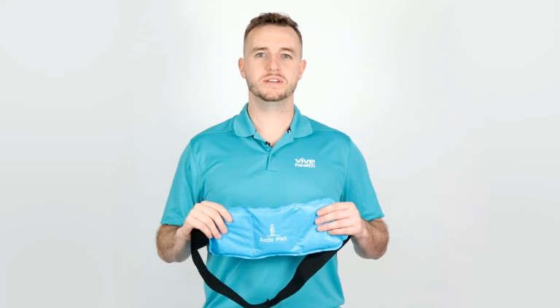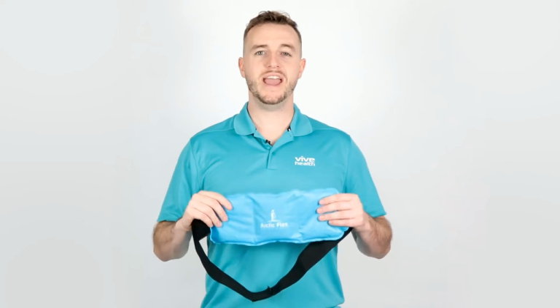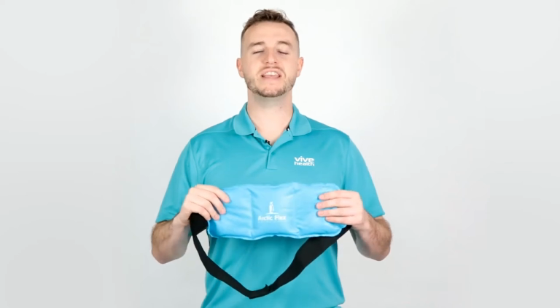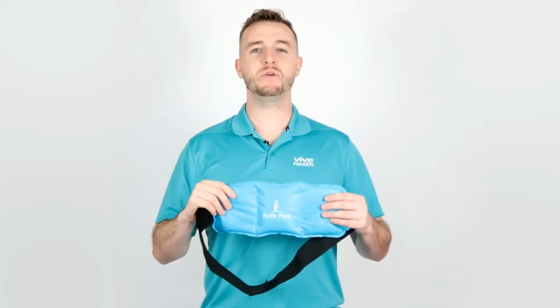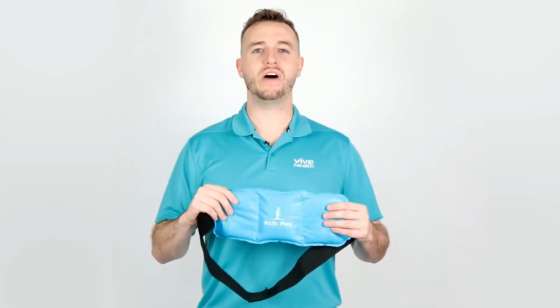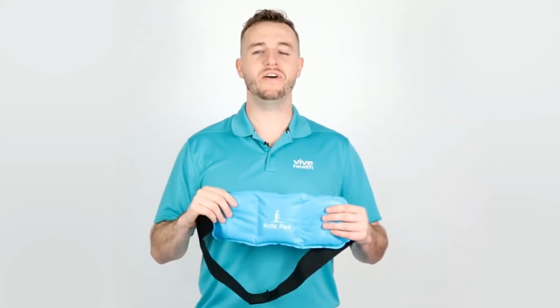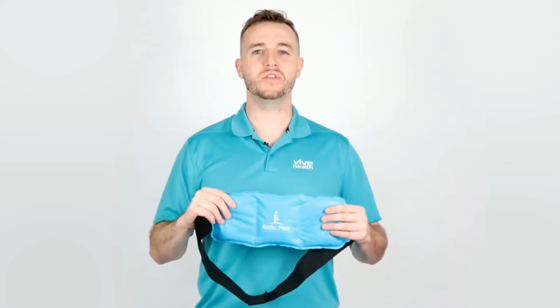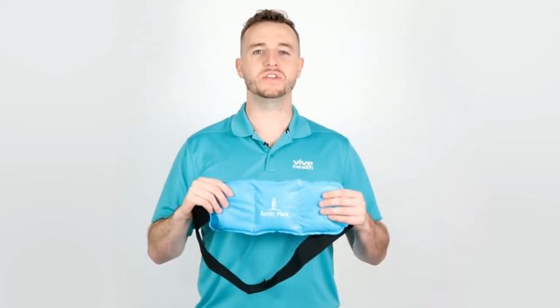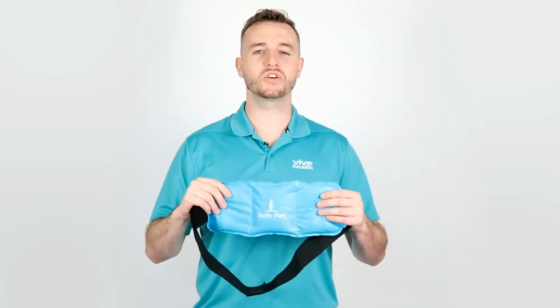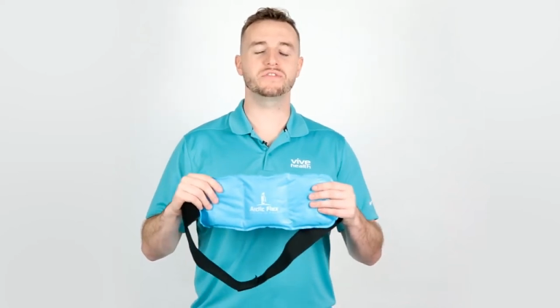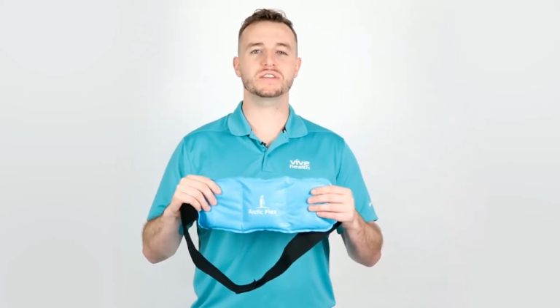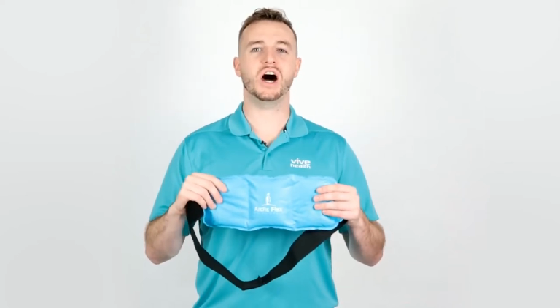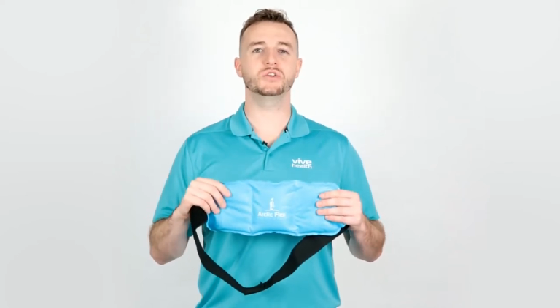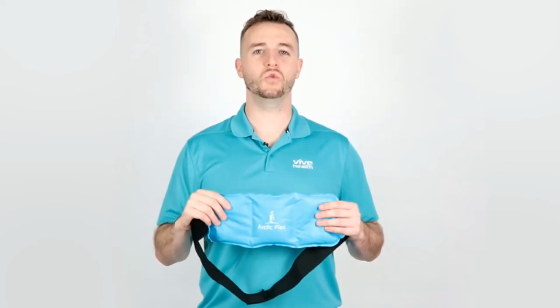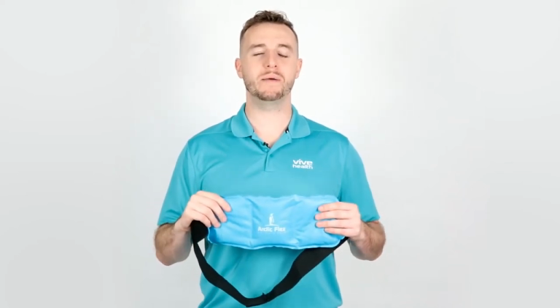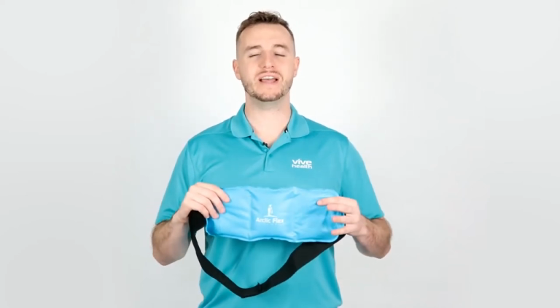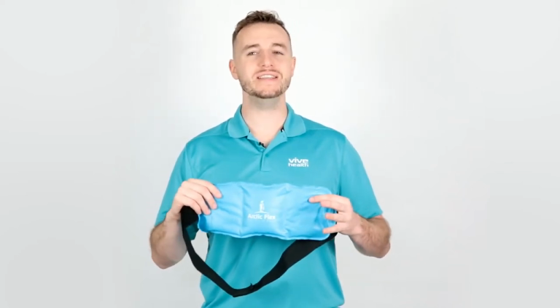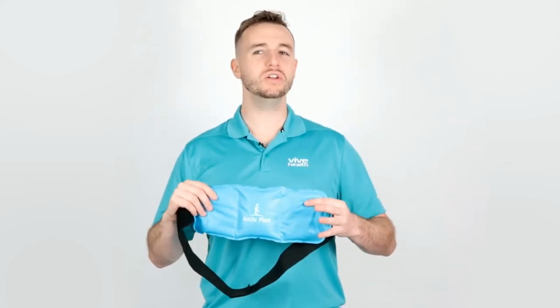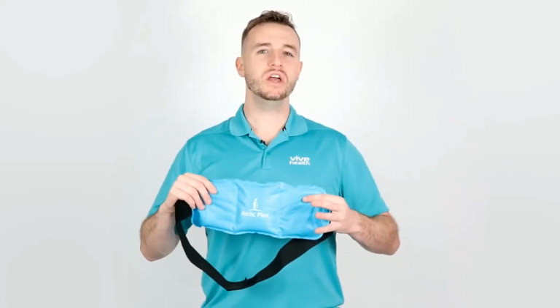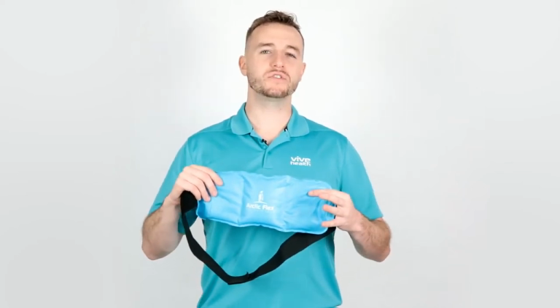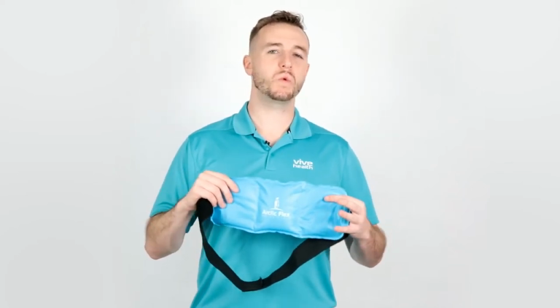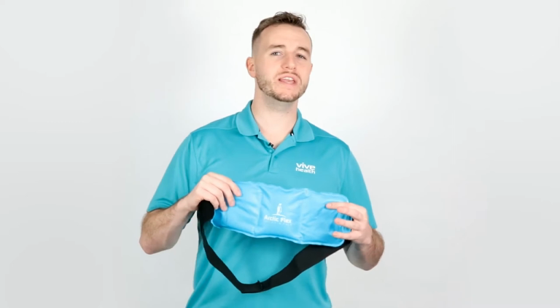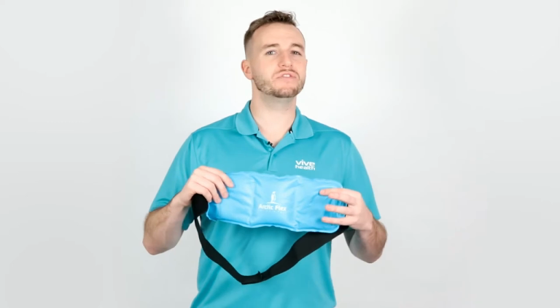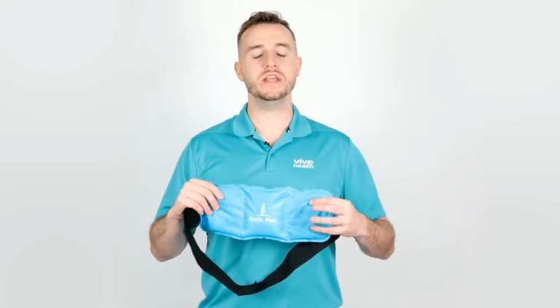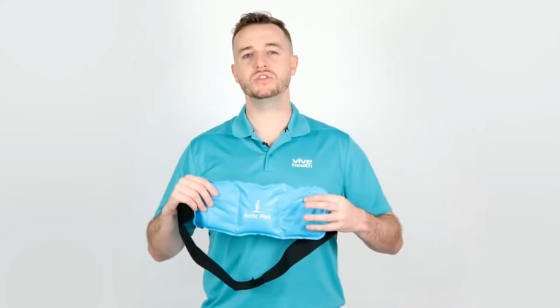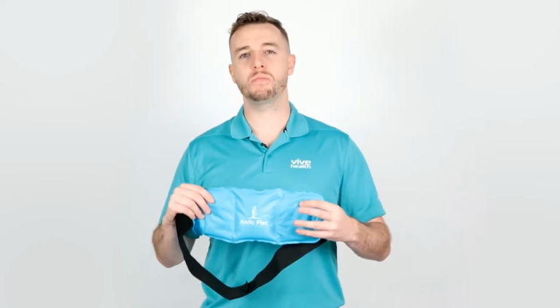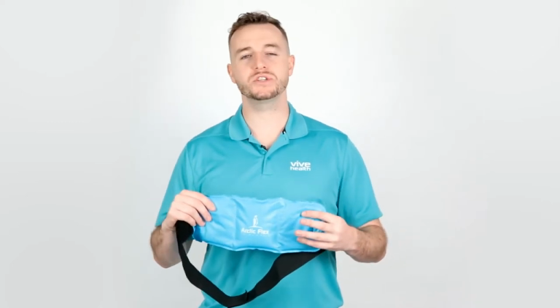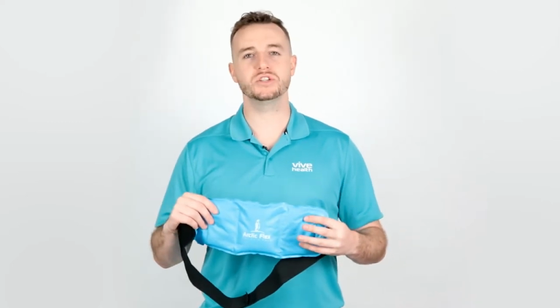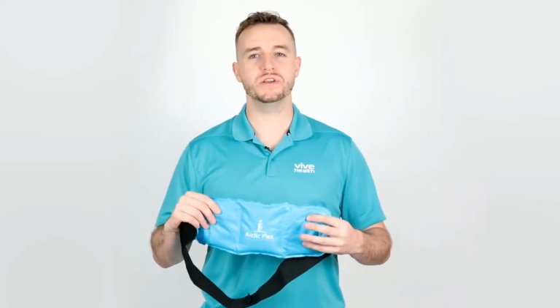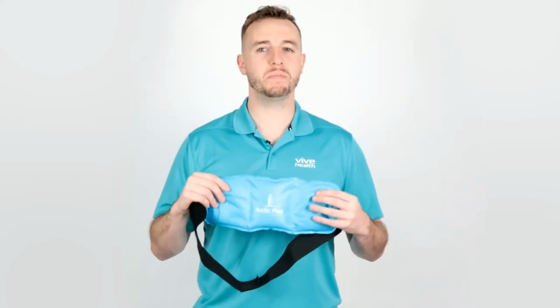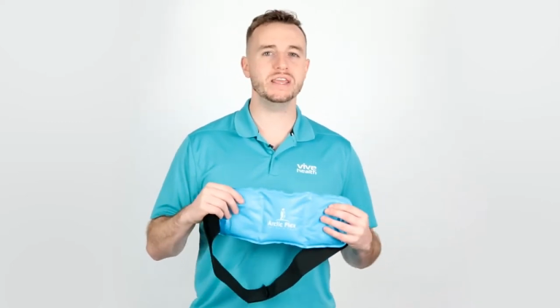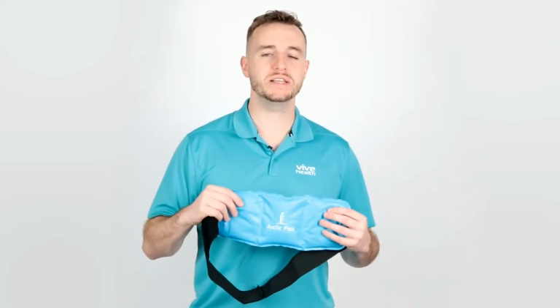Hey, Sam here with Vive Health, and this is the Arctic Flex Hot and Cold Wrap. It's ideal for swelling and inflammation, sports injuries, and body aches.